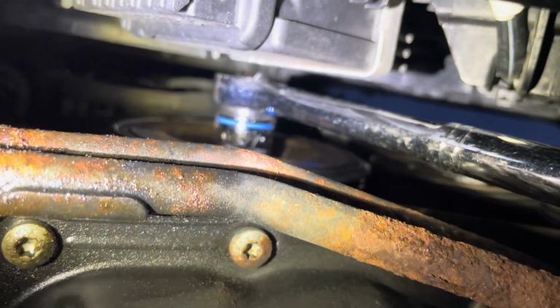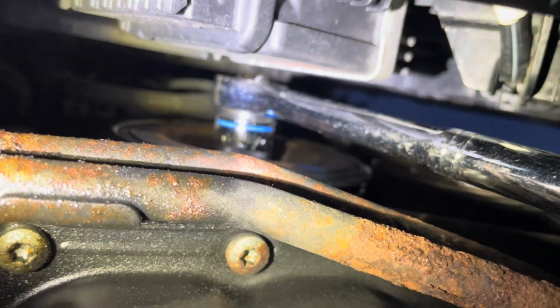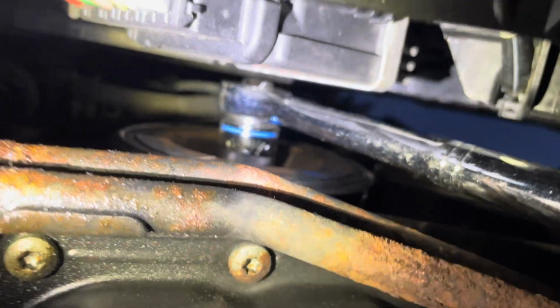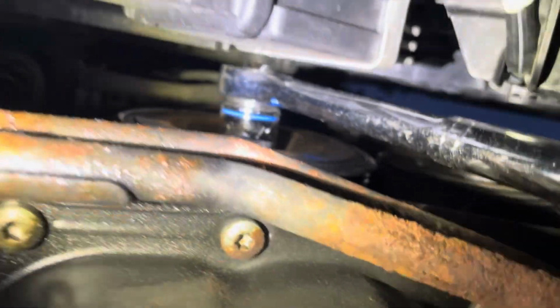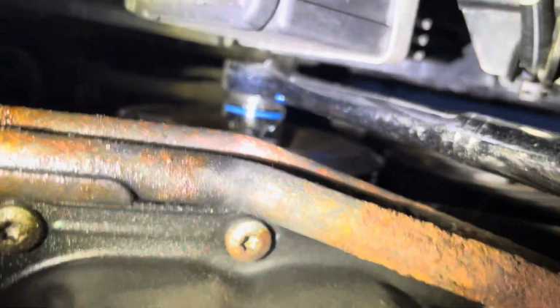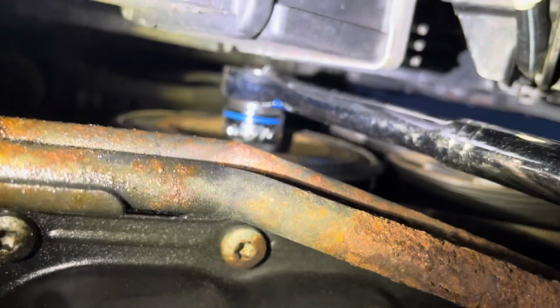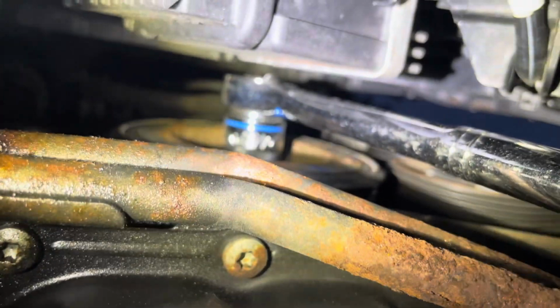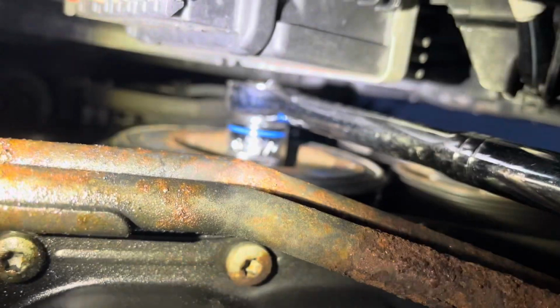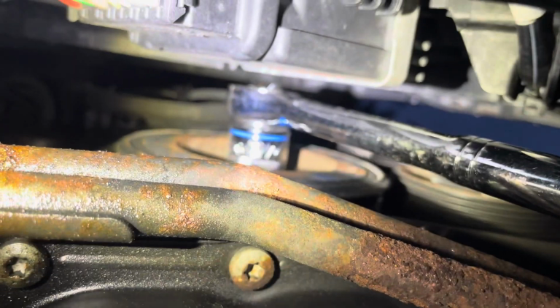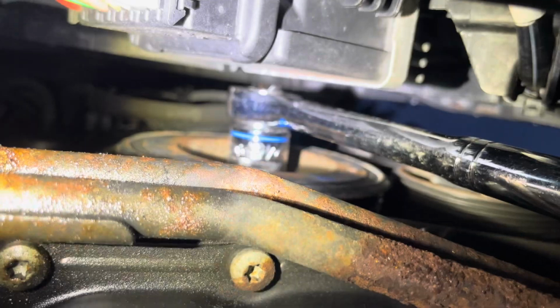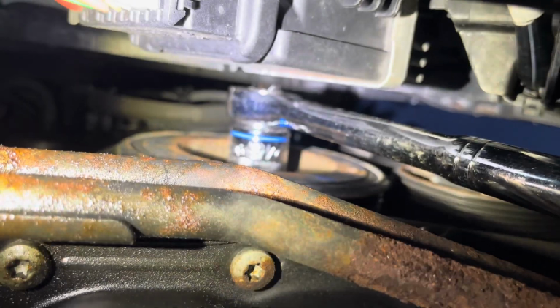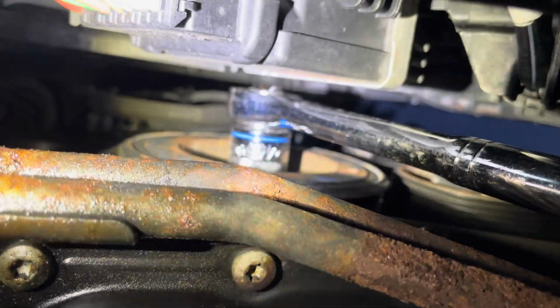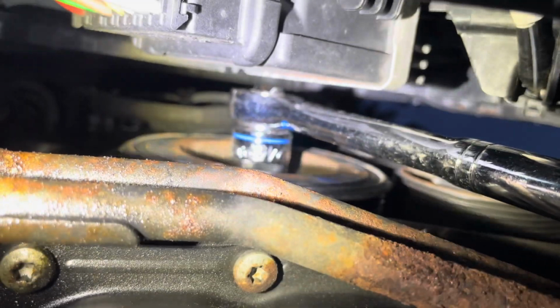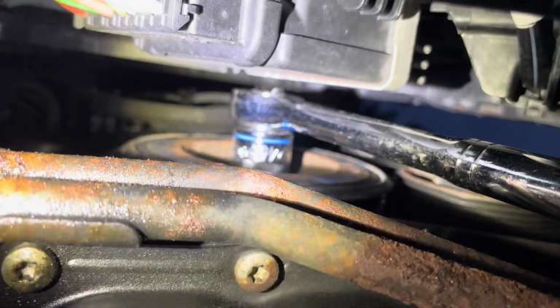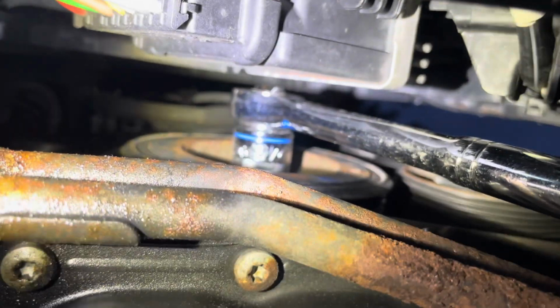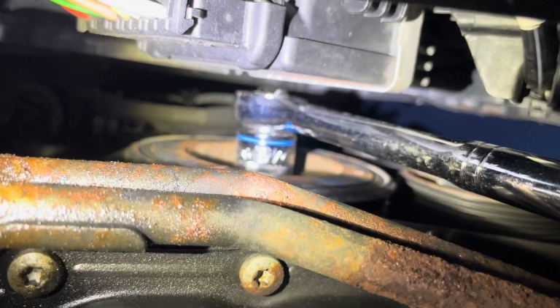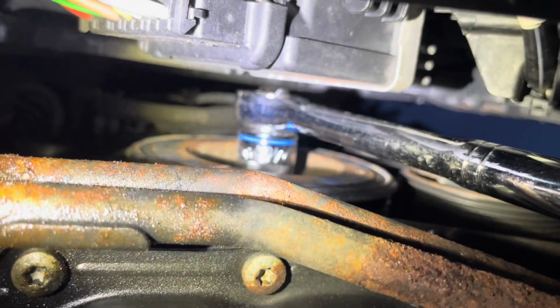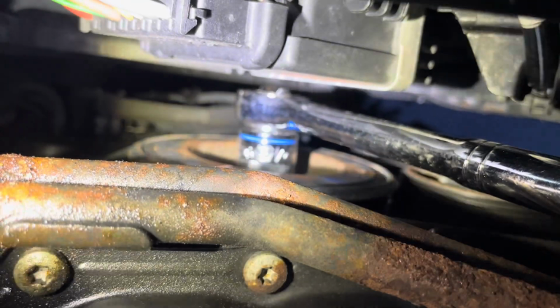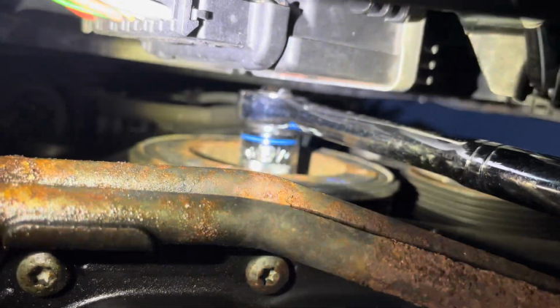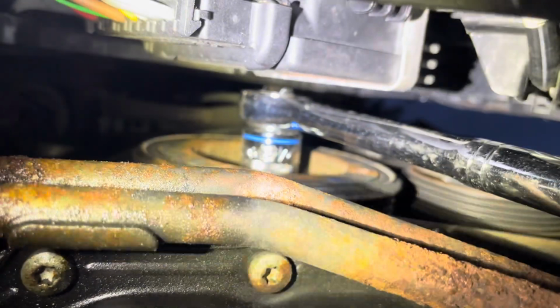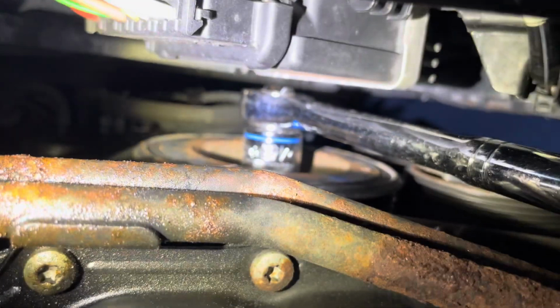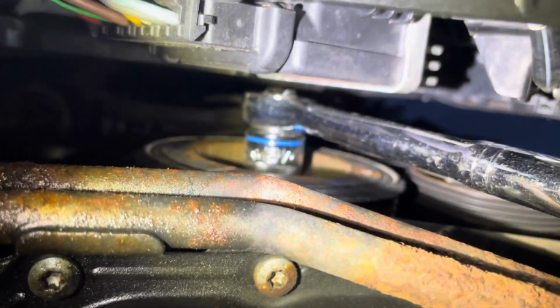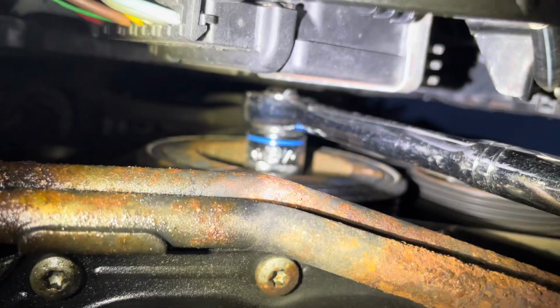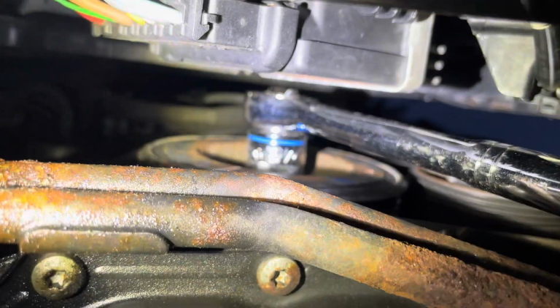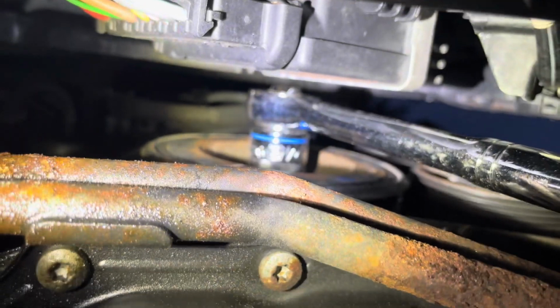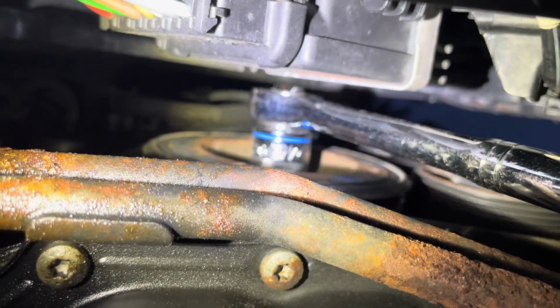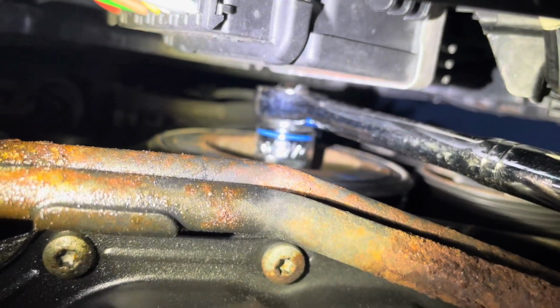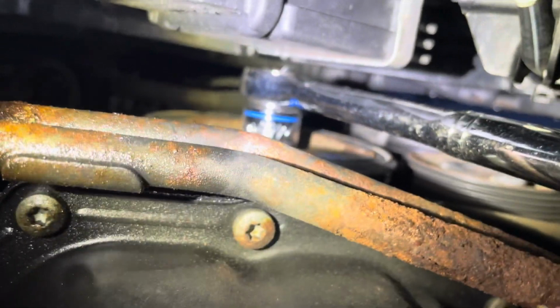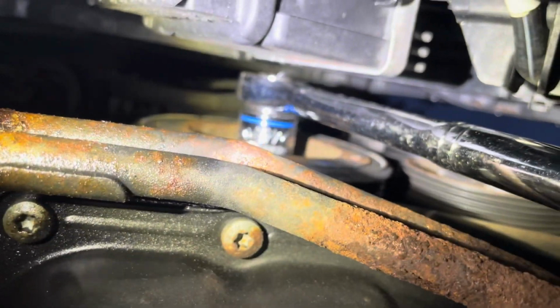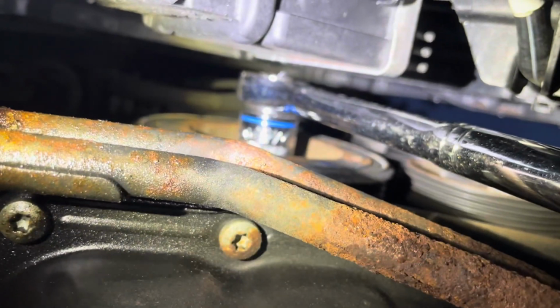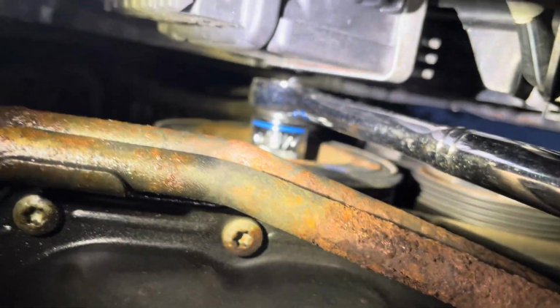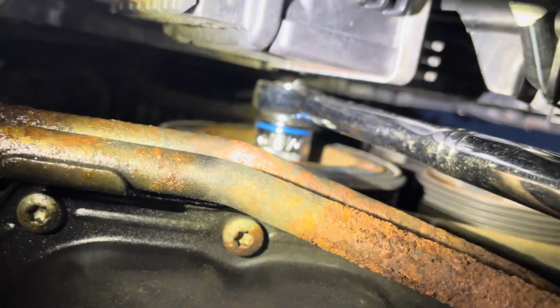I'm basically under the car. It's not very hard to put it in — the only thing is it has to be the shallow type socket. And when you turn it, you have to turn clockwise.